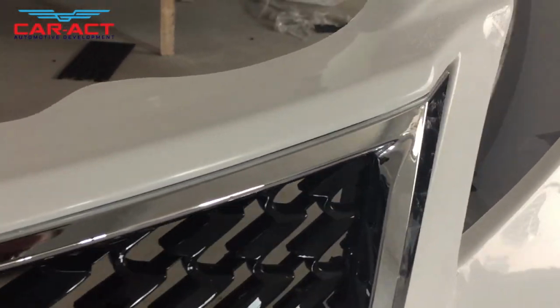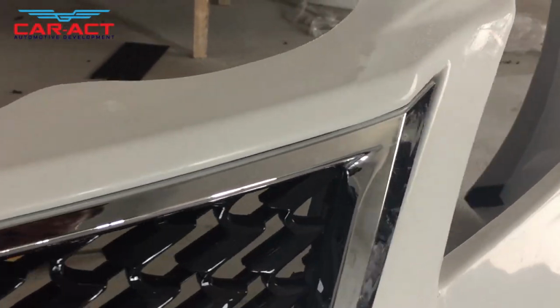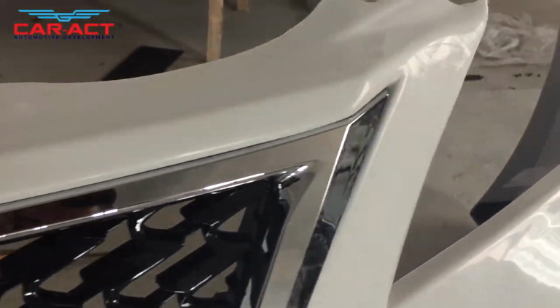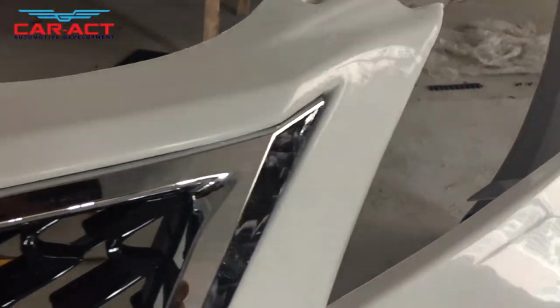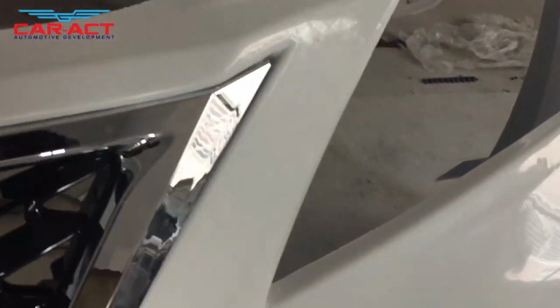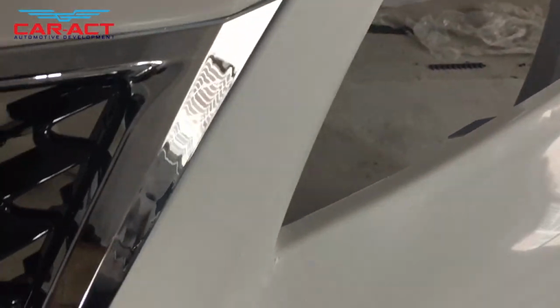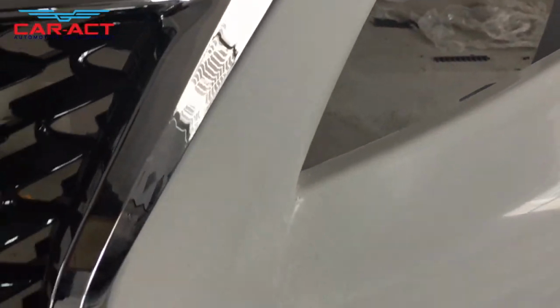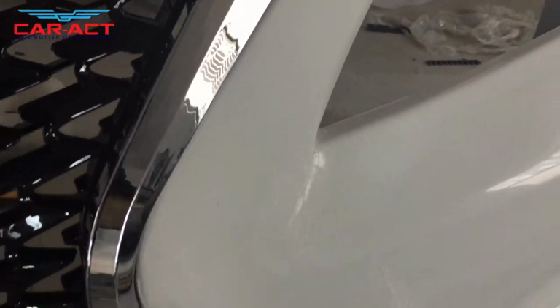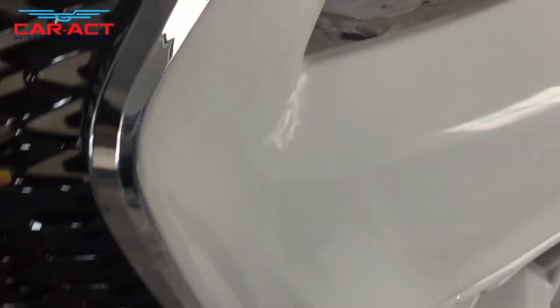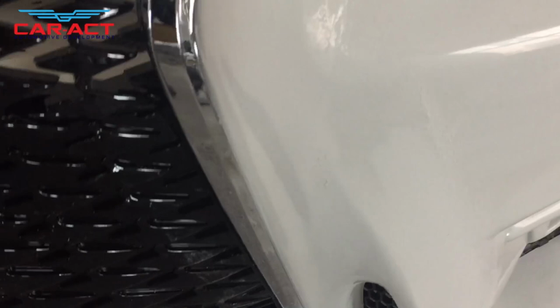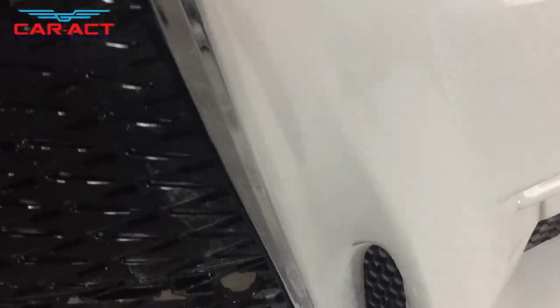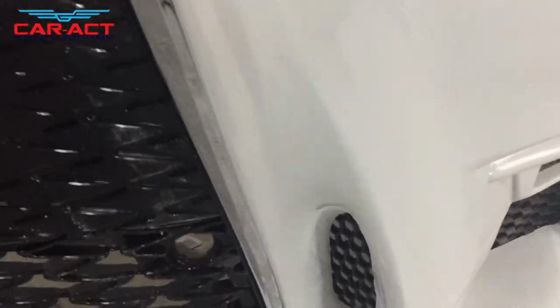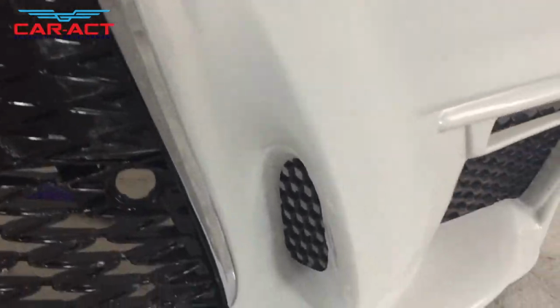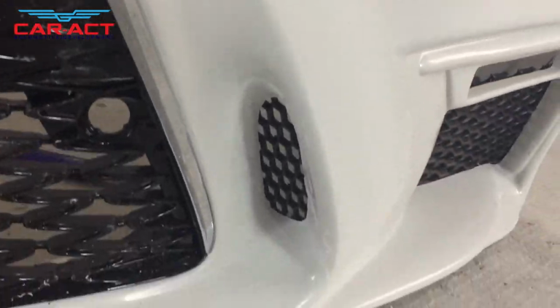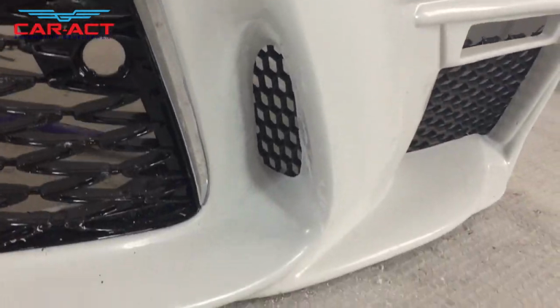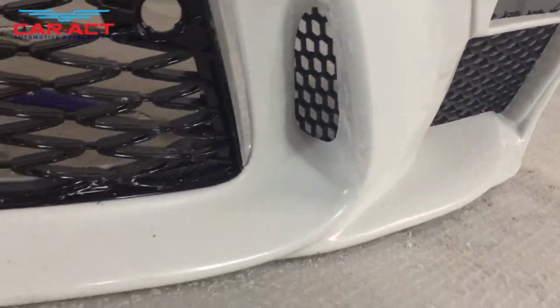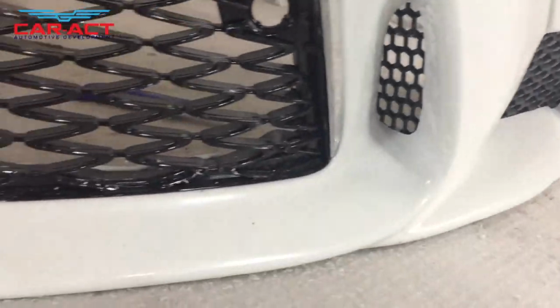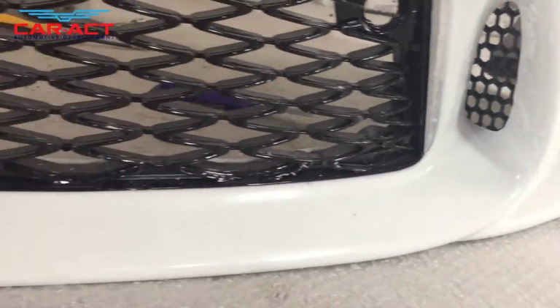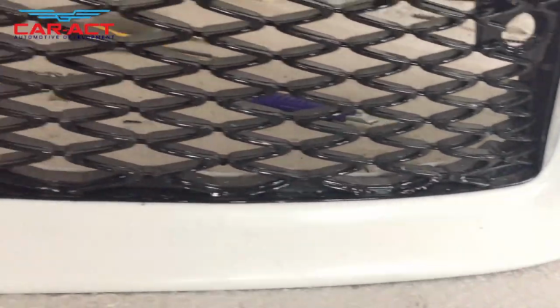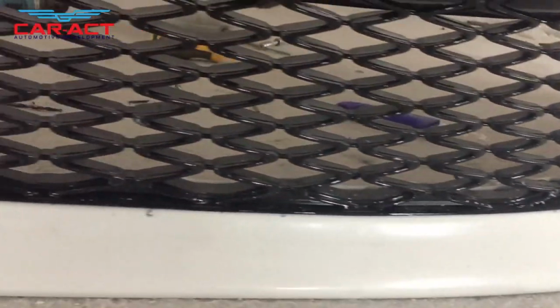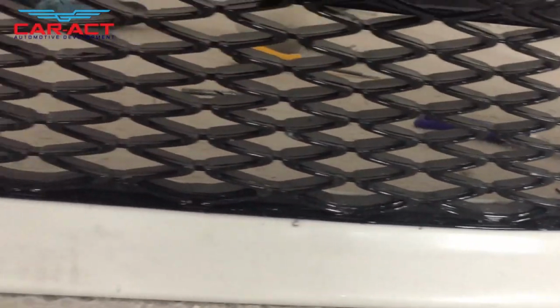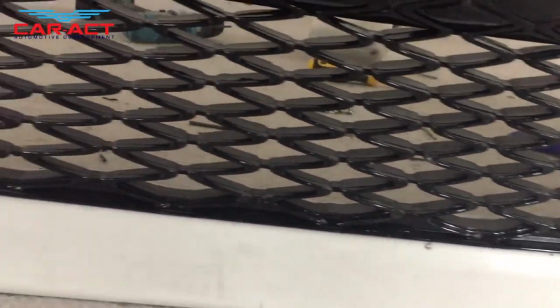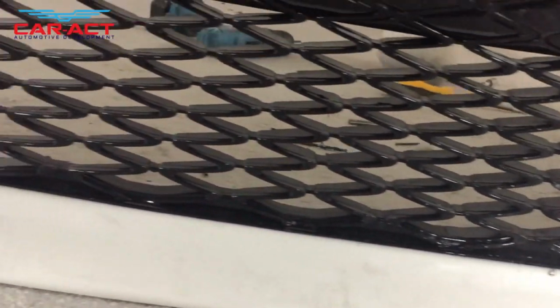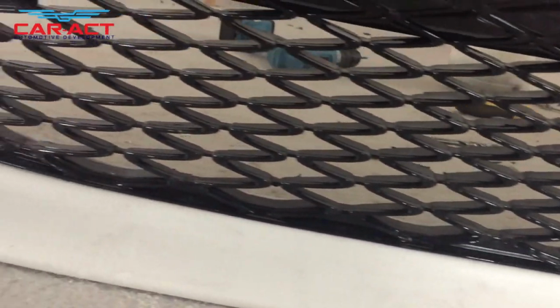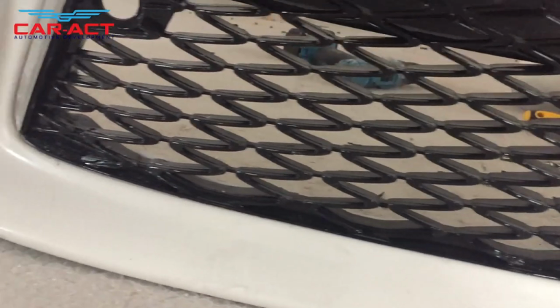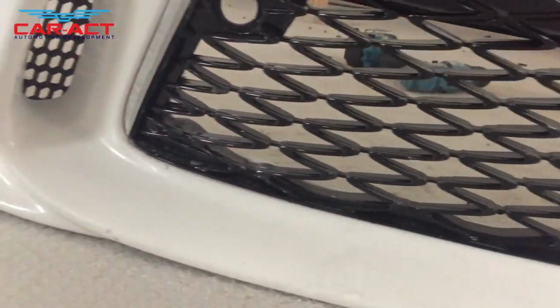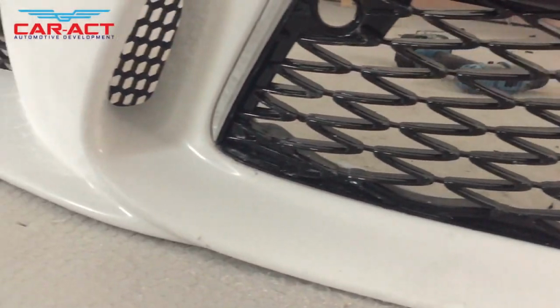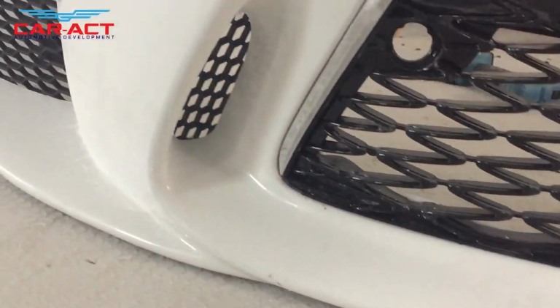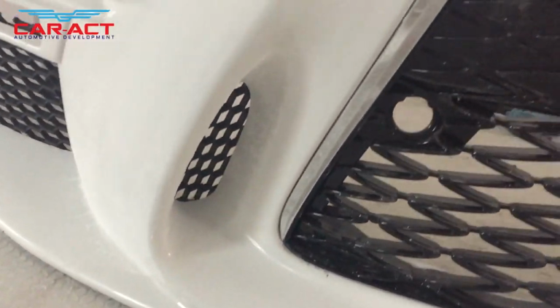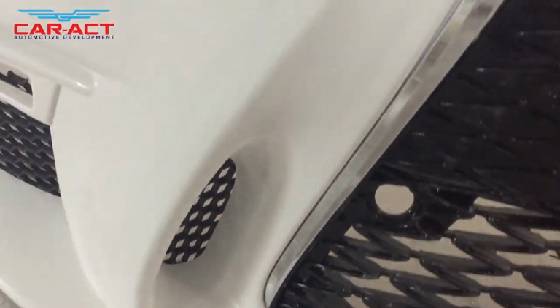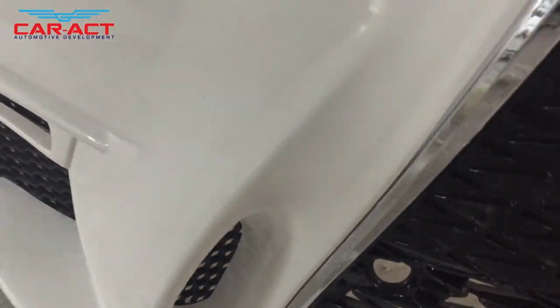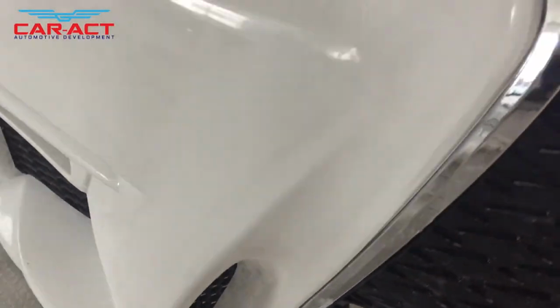As you can see, the grille matches the bumper without a slight gap. The perfect matchness and quality always satisfies us.